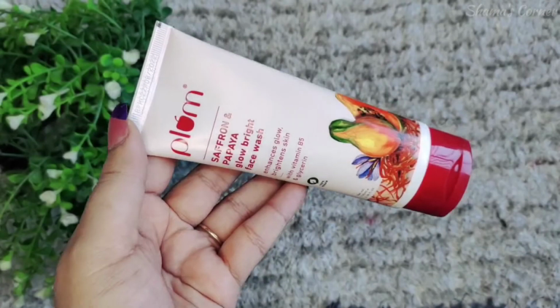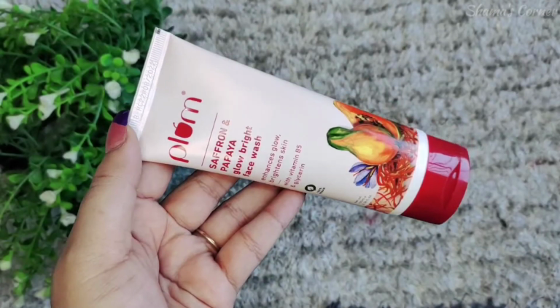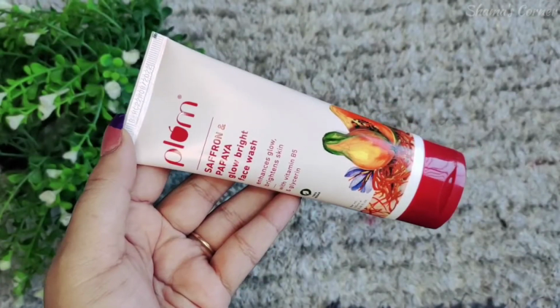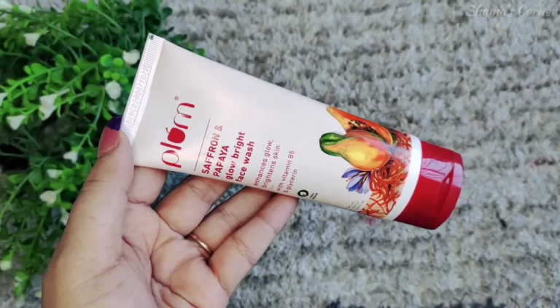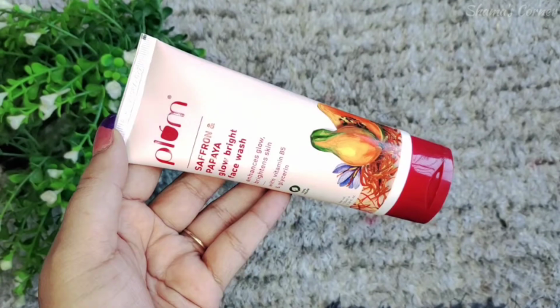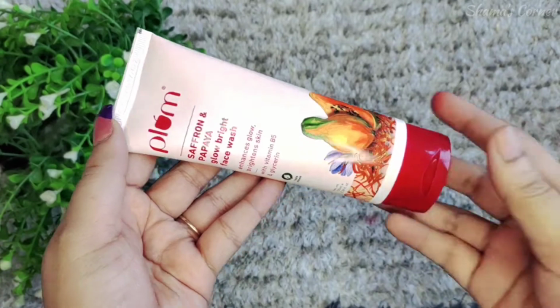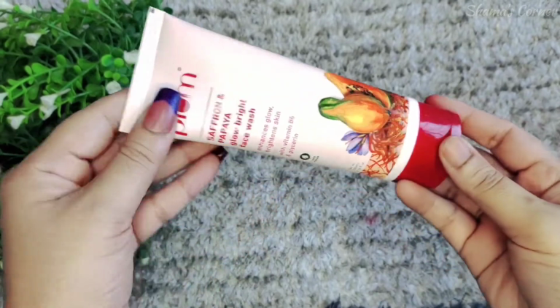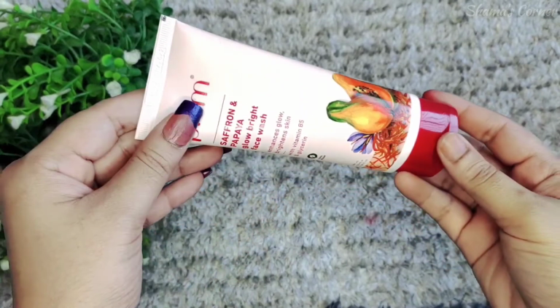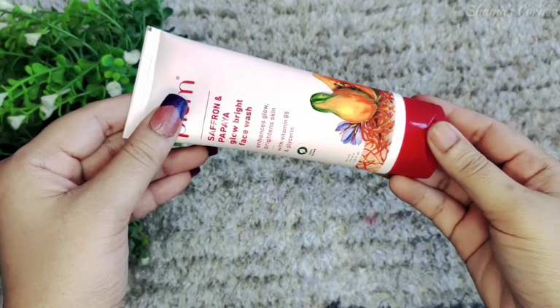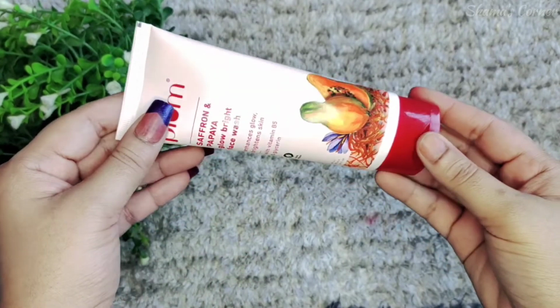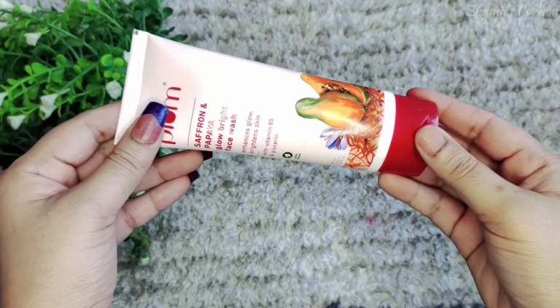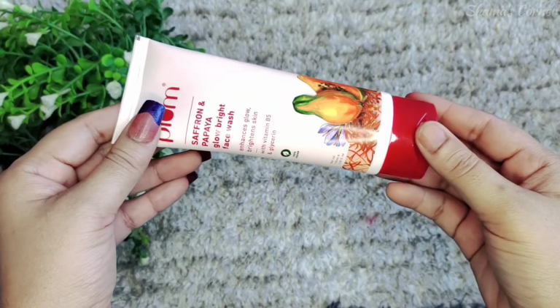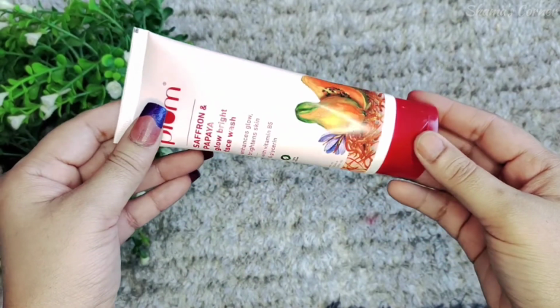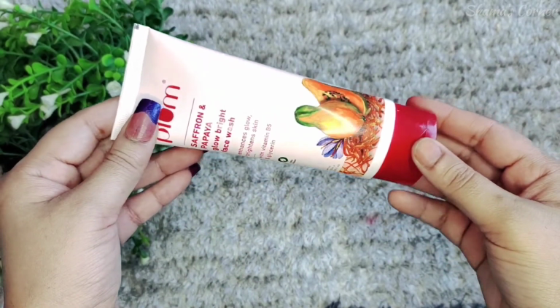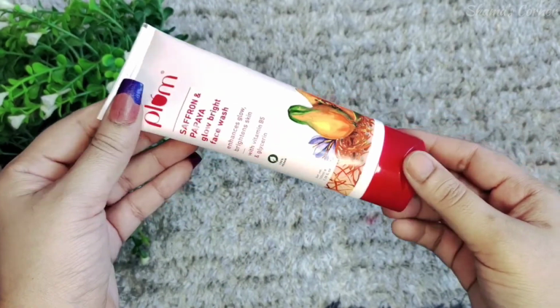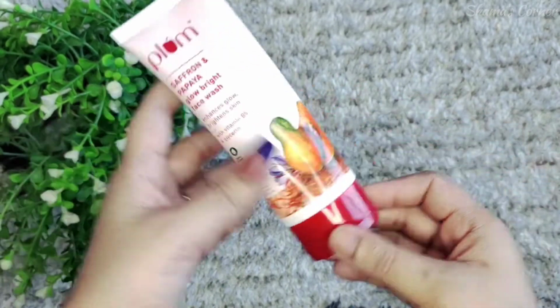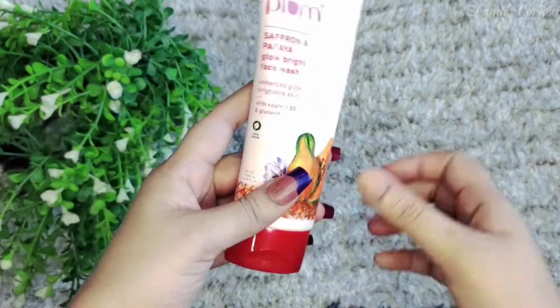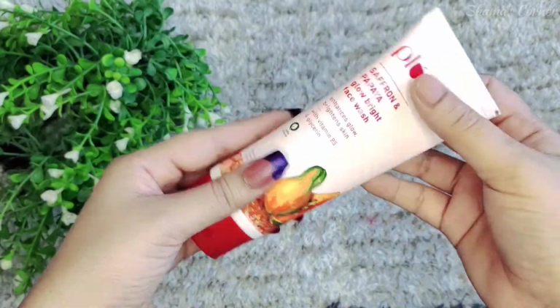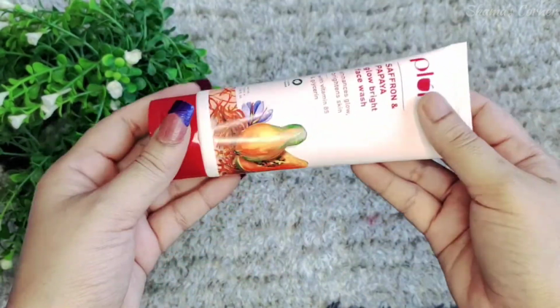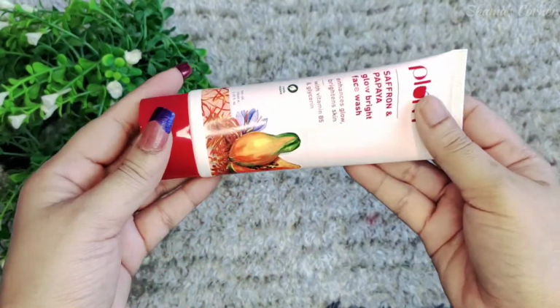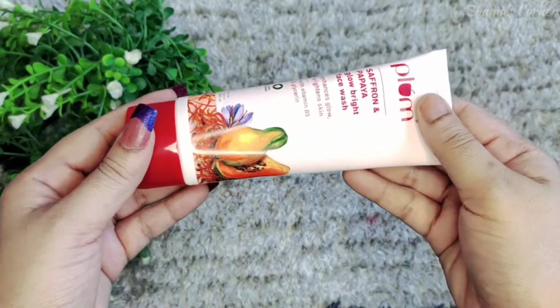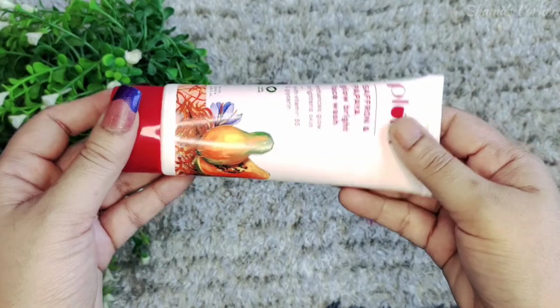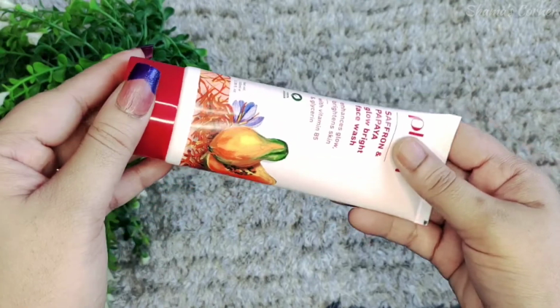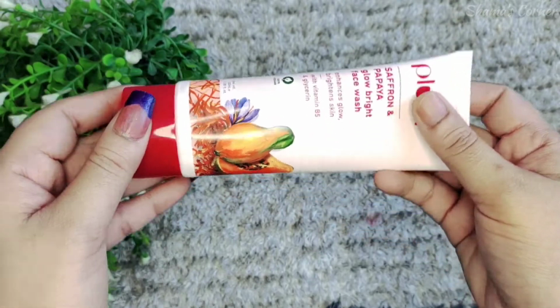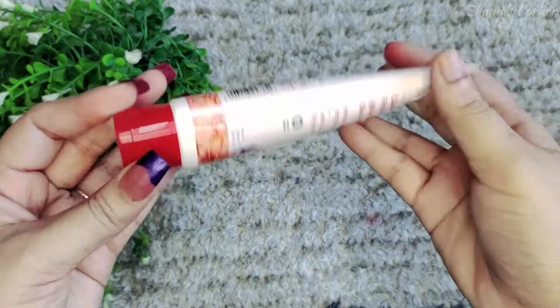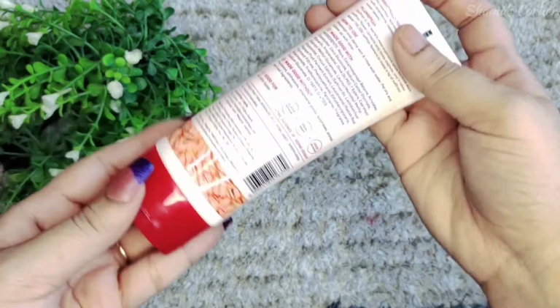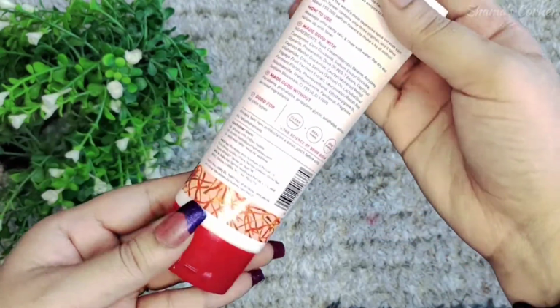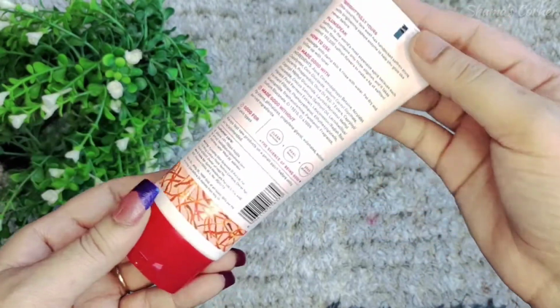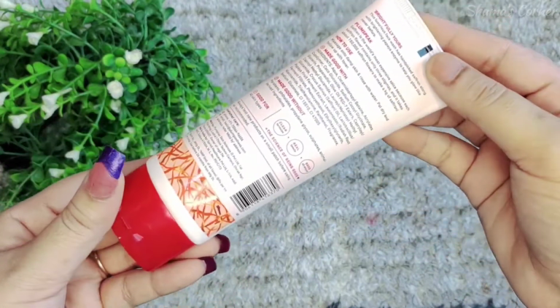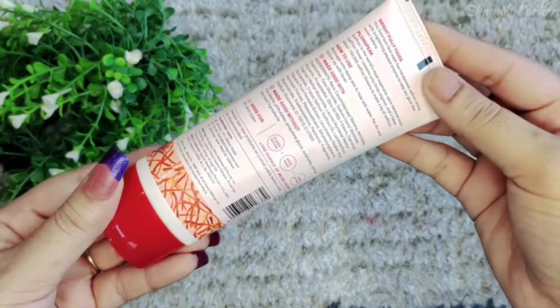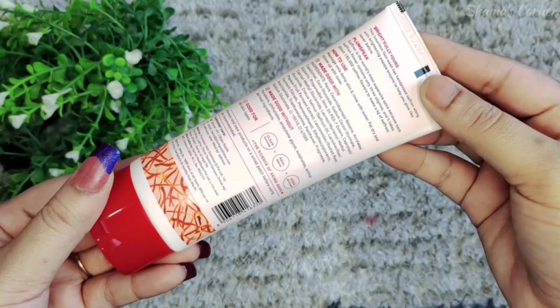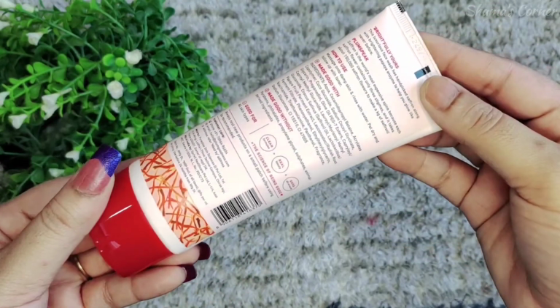This face wash is sulfate free, gentle, soothing and non-drying. It is suitable for all skin types — men and women can both use it. It contains no artificial color, fragrances or essential oils.